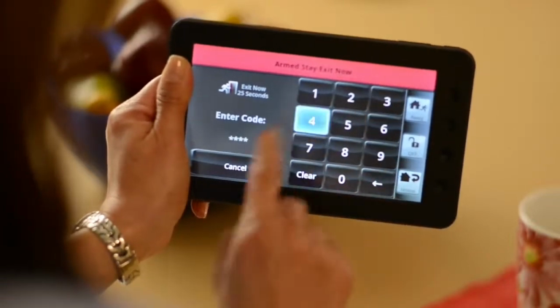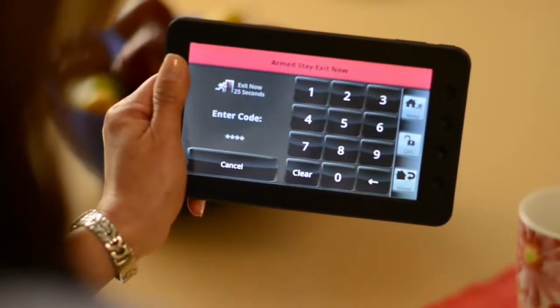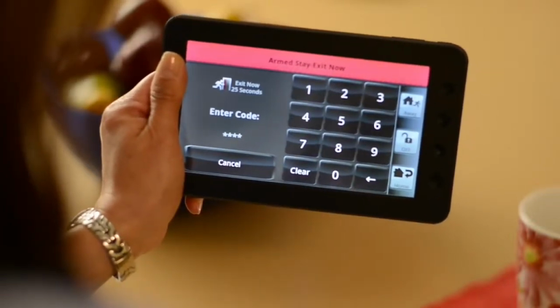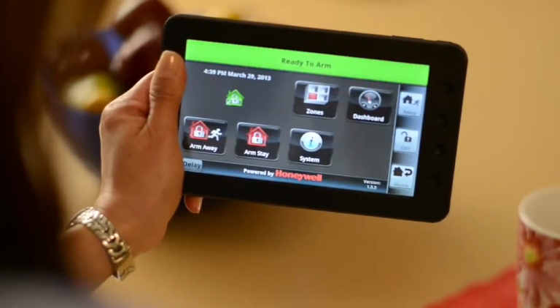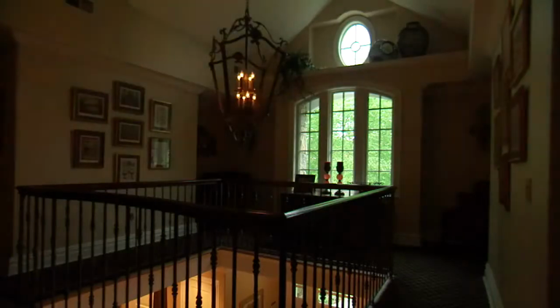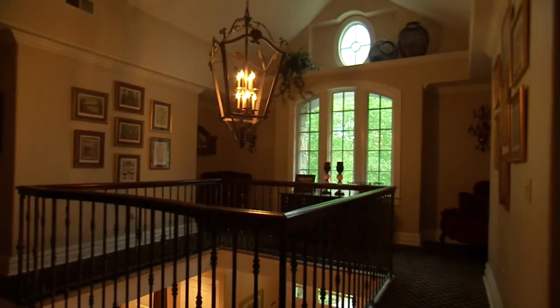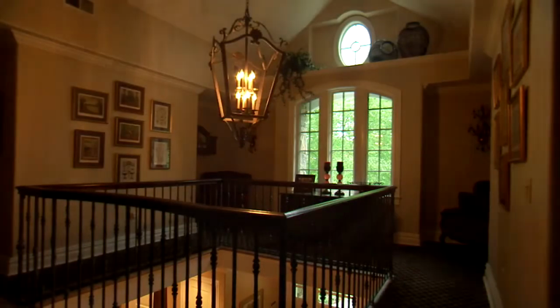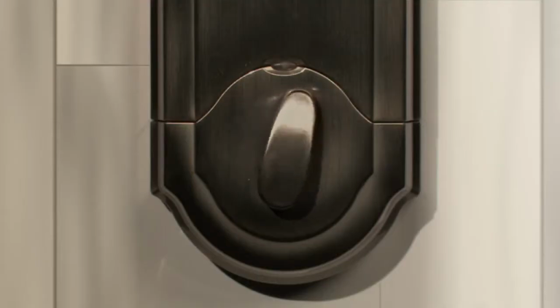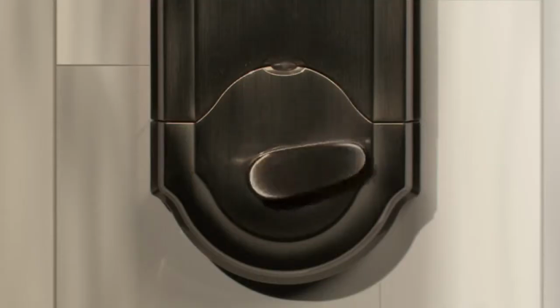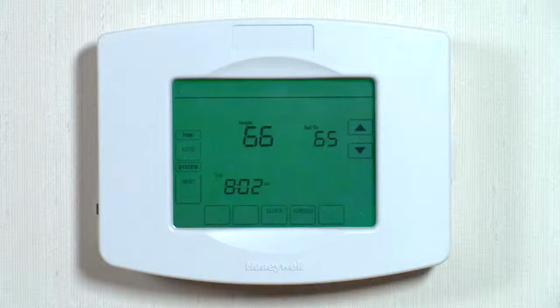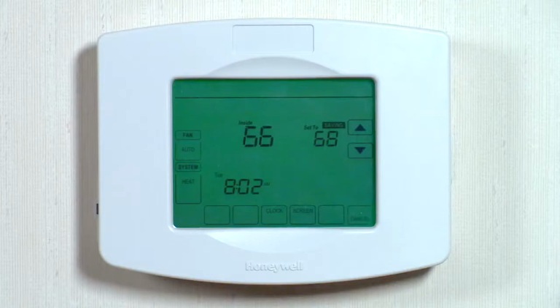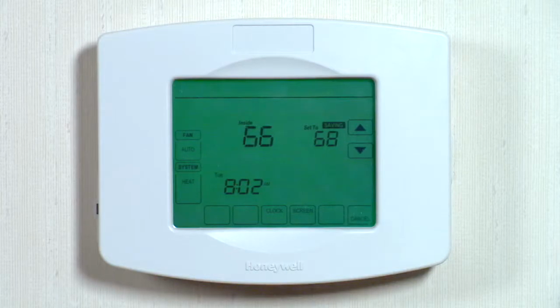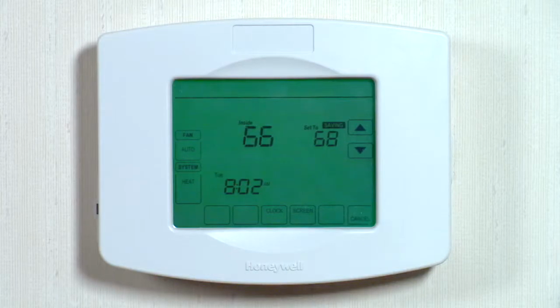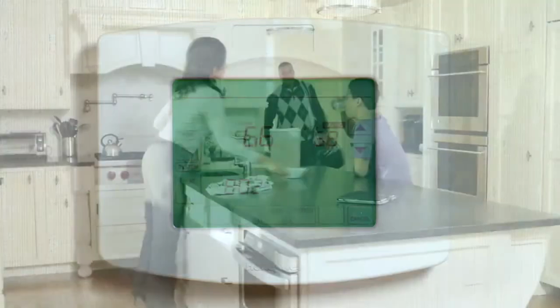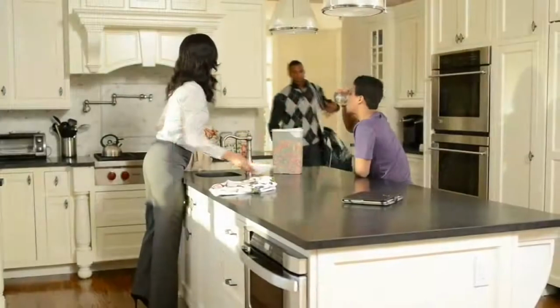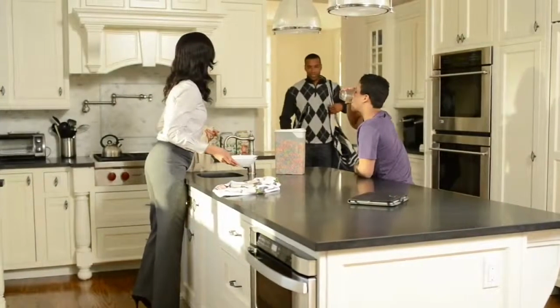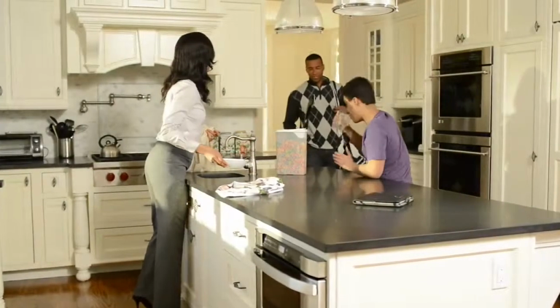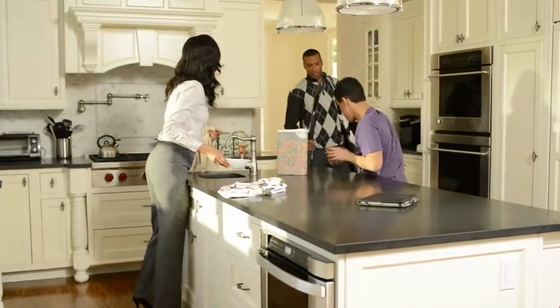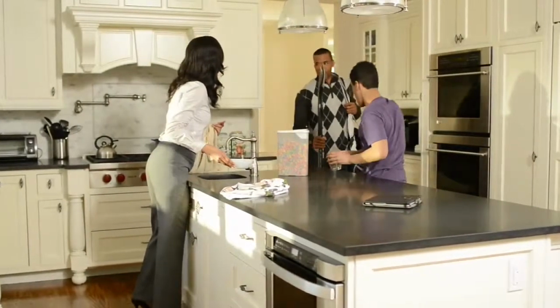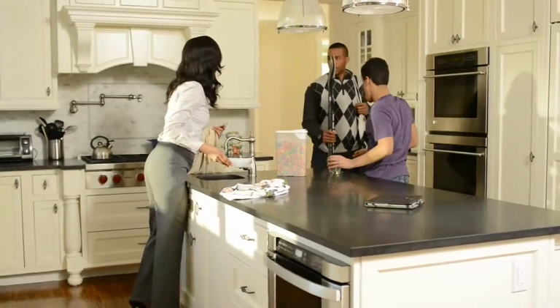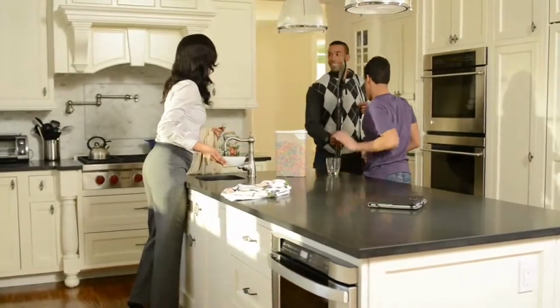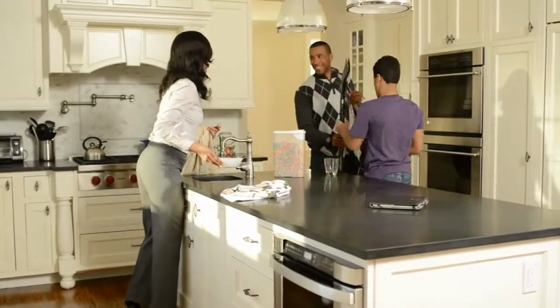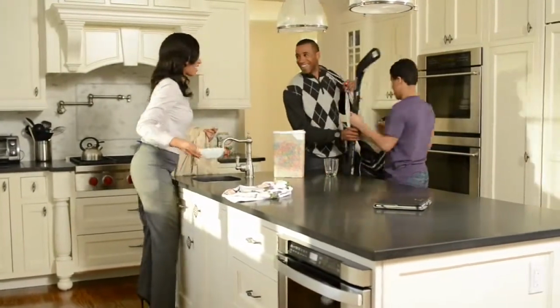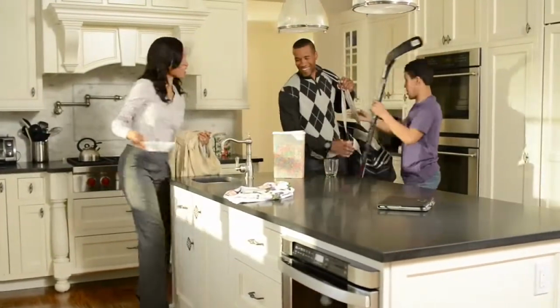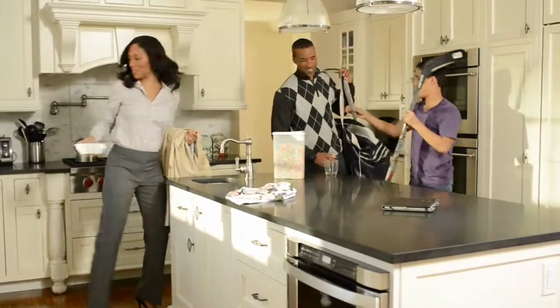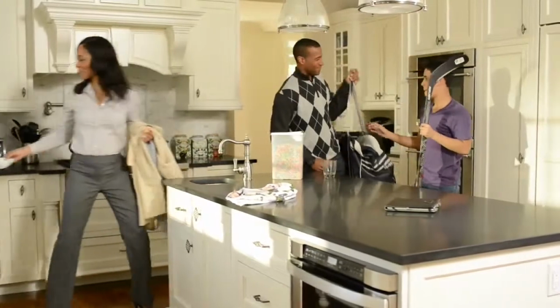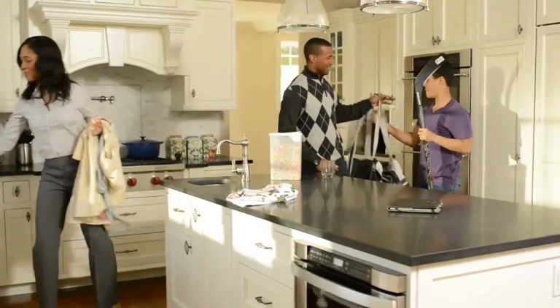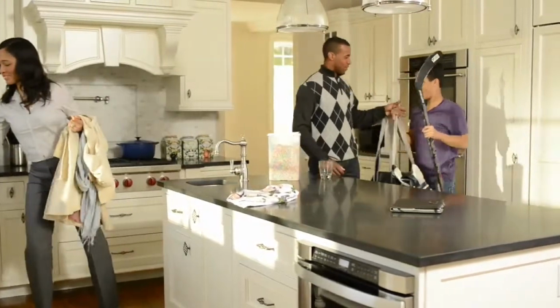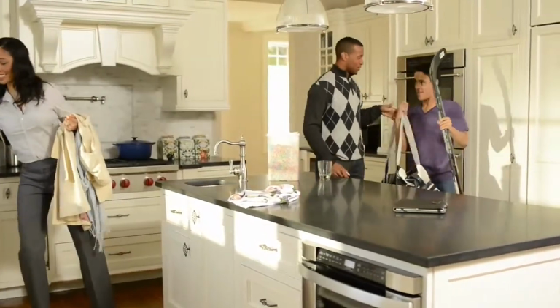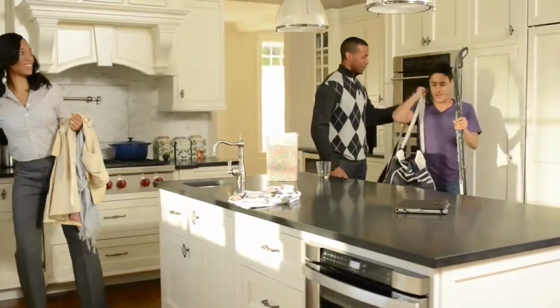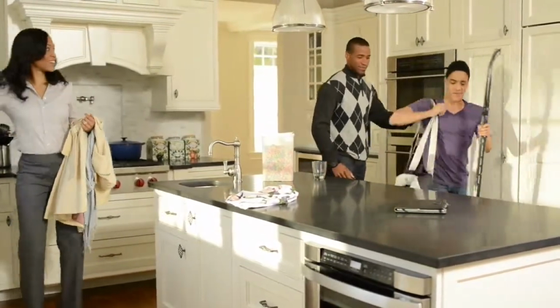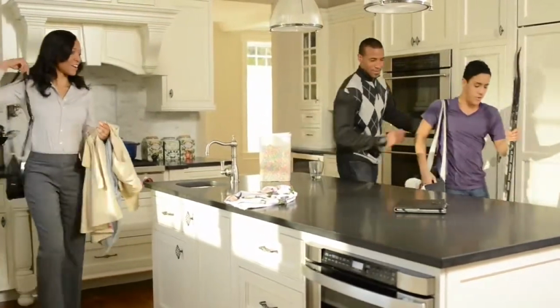Lynx Touch also offers lighting, locks, and even thermostats. Say you're leaving for the day — when you arm your system, Lynx Touch can automatically adjust the temperature for energy savings.